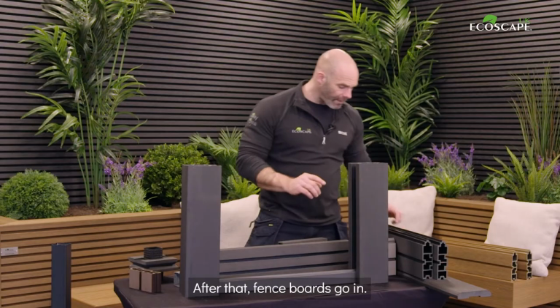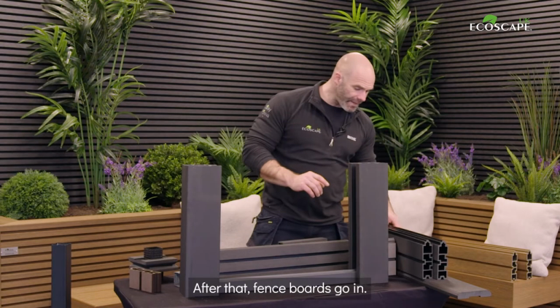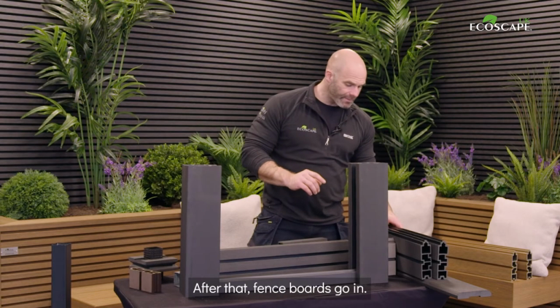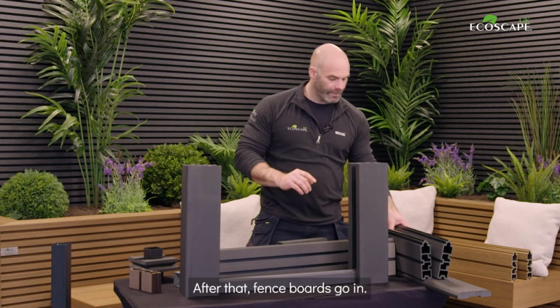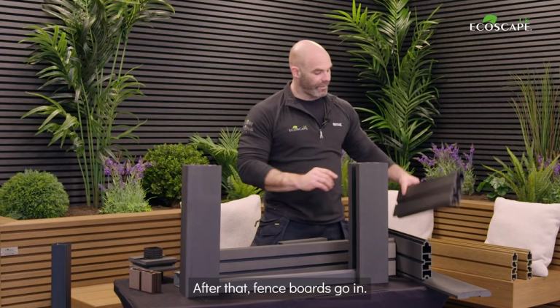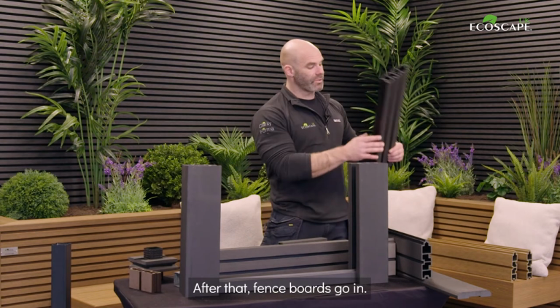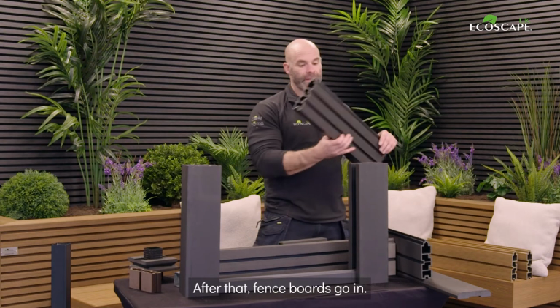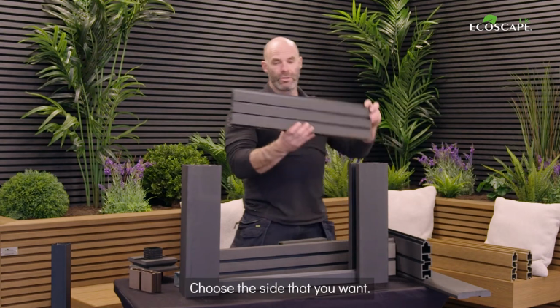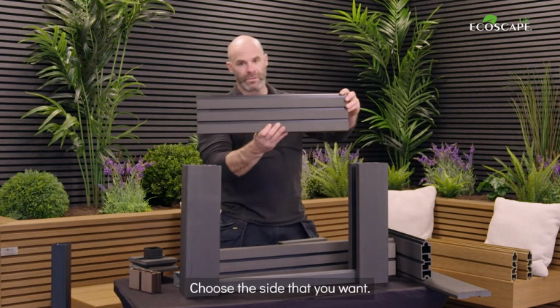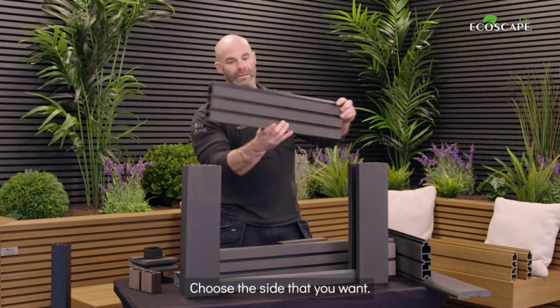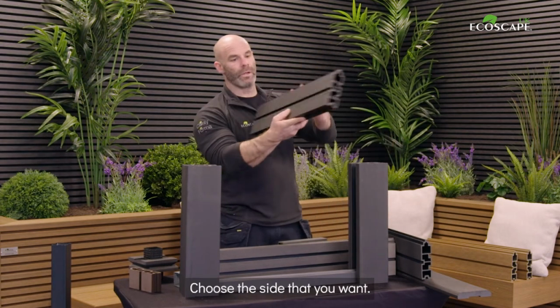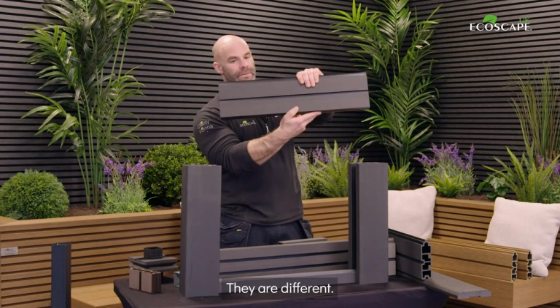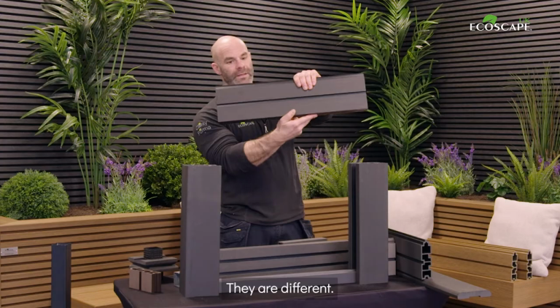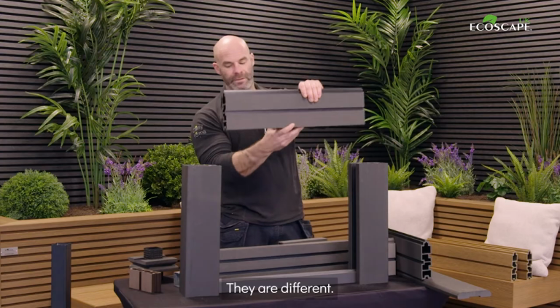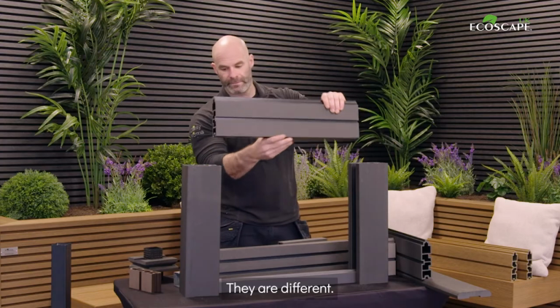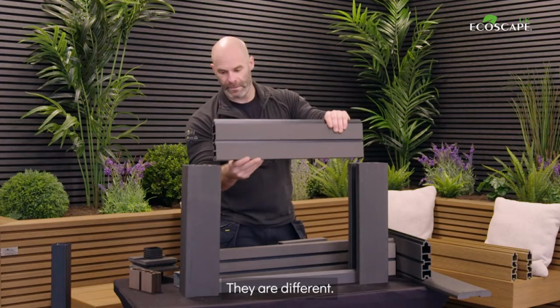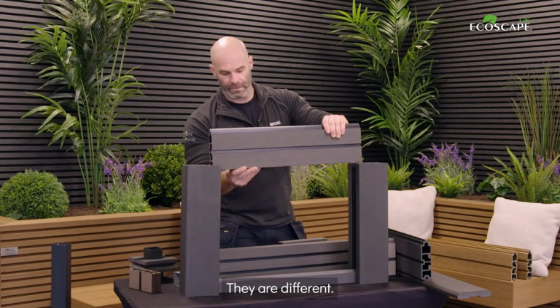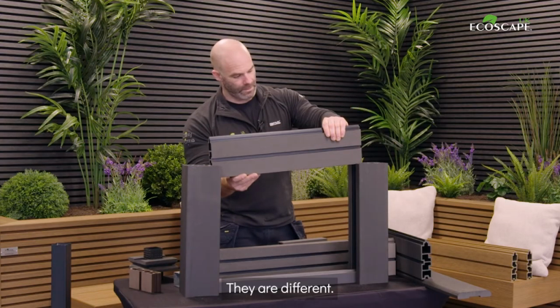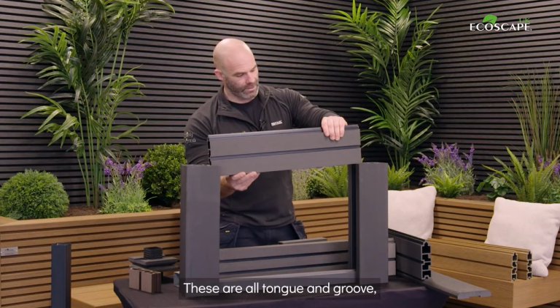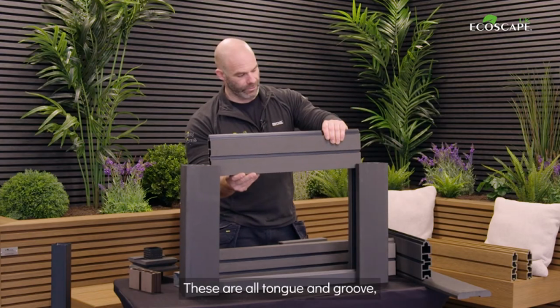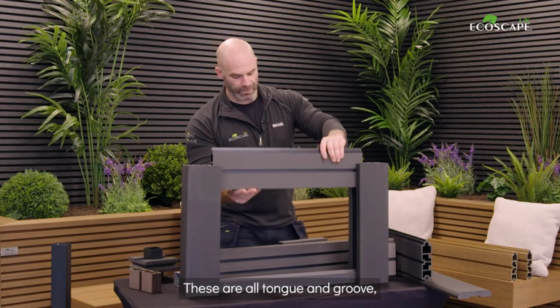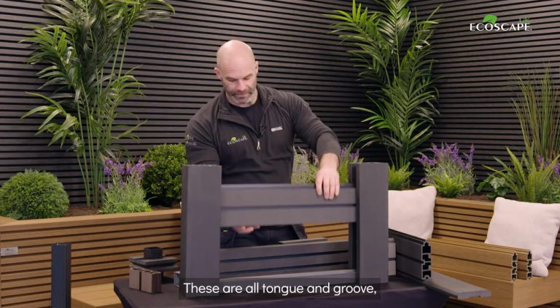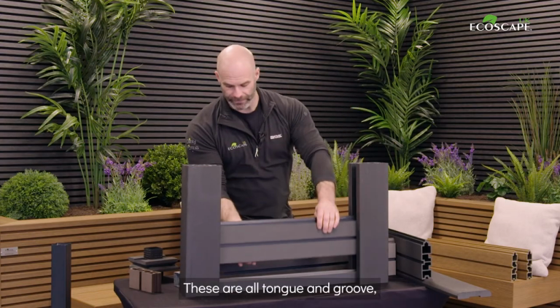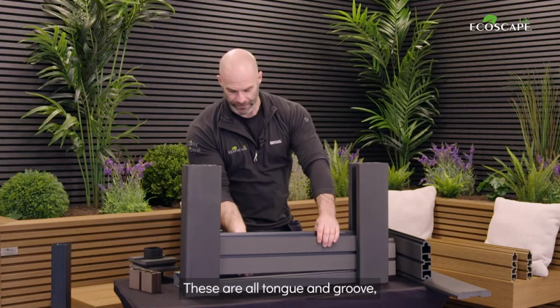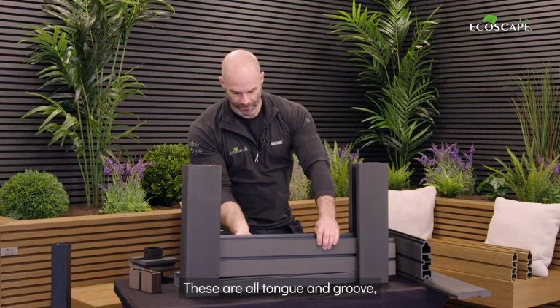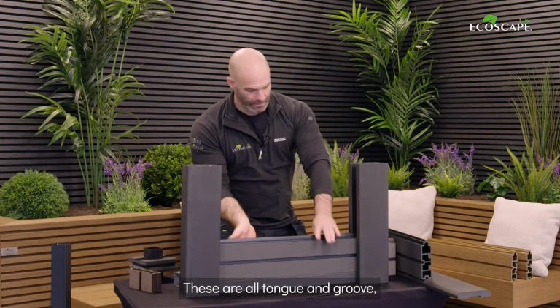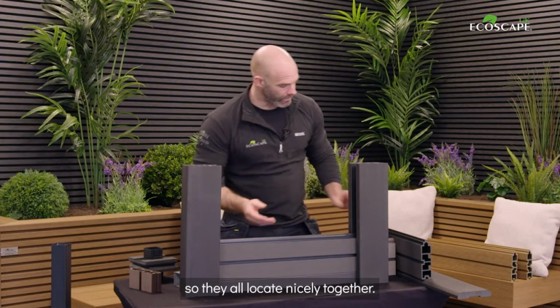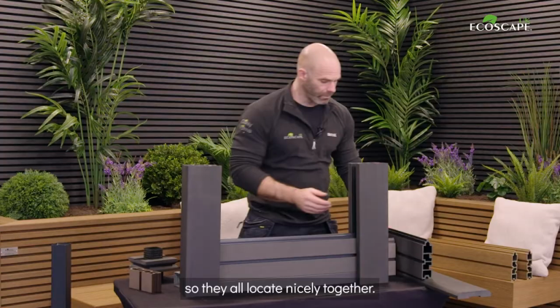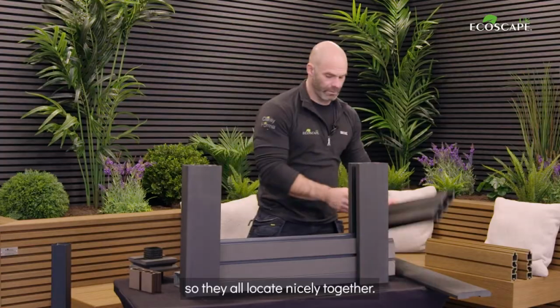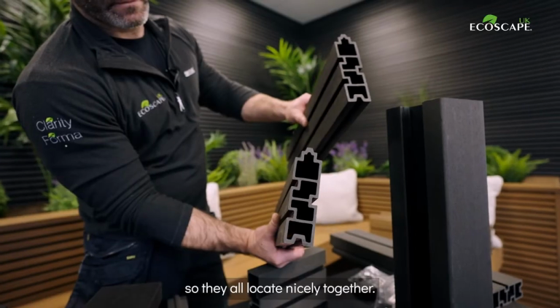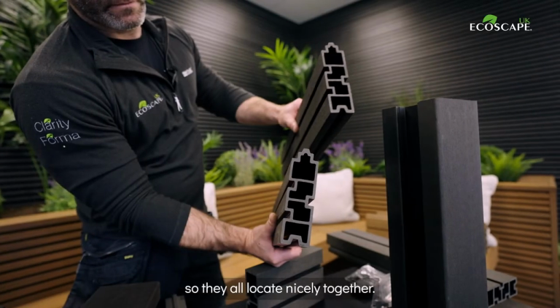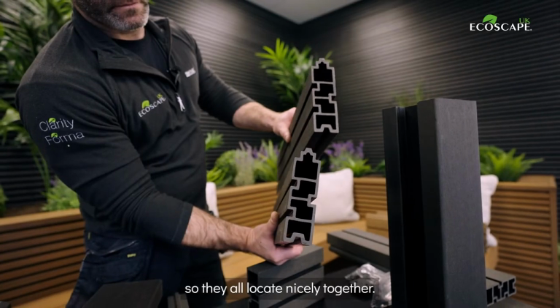After that, fence boards go in. Choose the side that you want — they are different. These are all tongue and groove, so they all locate nicely together.